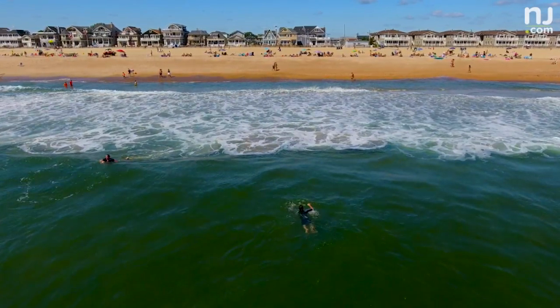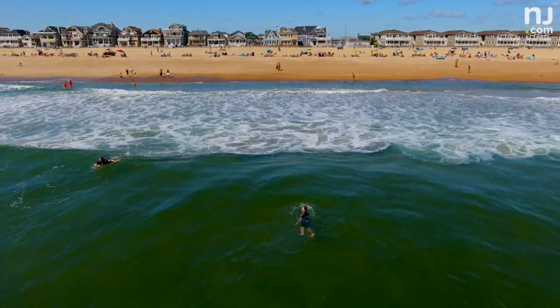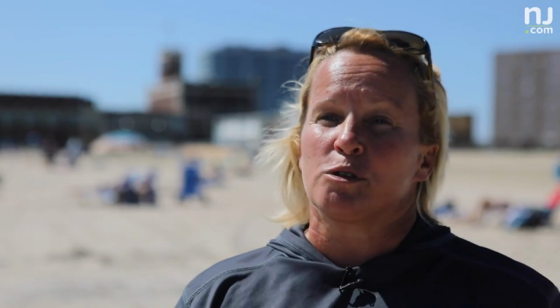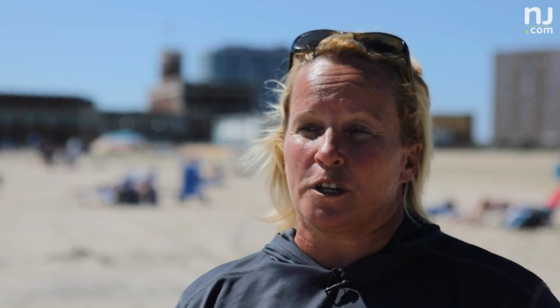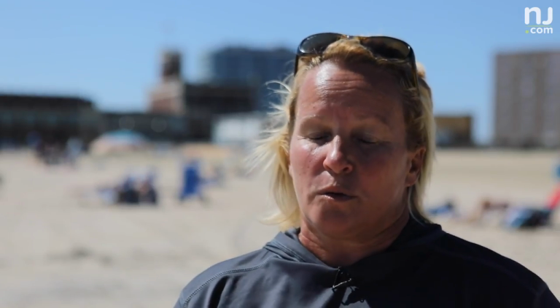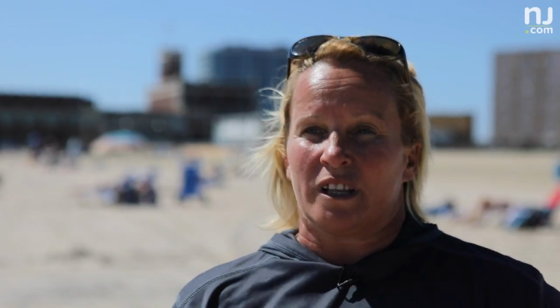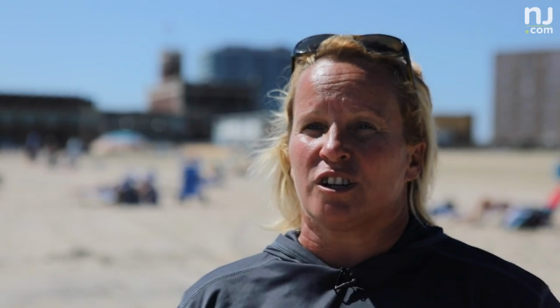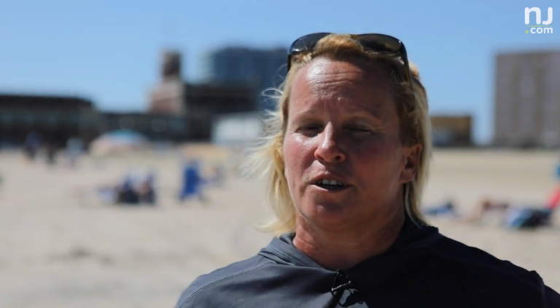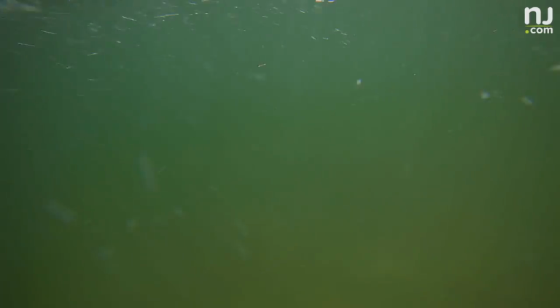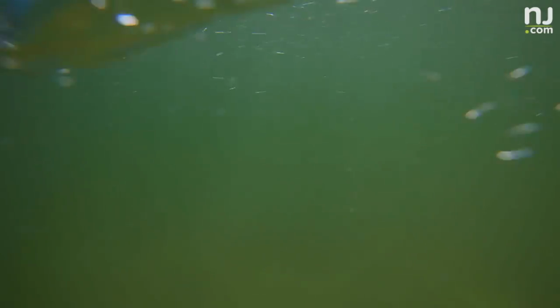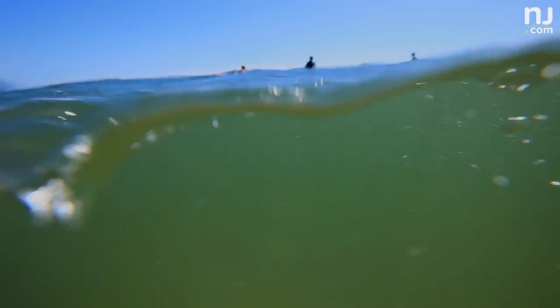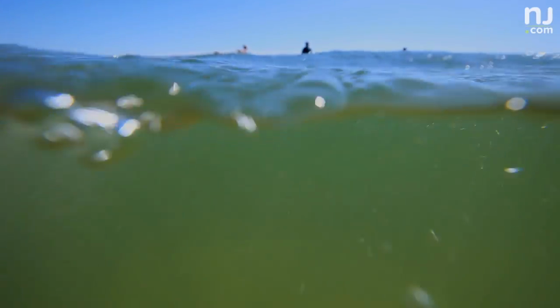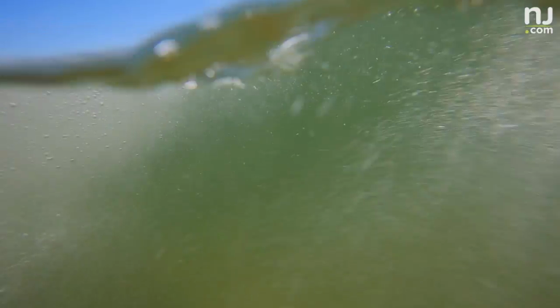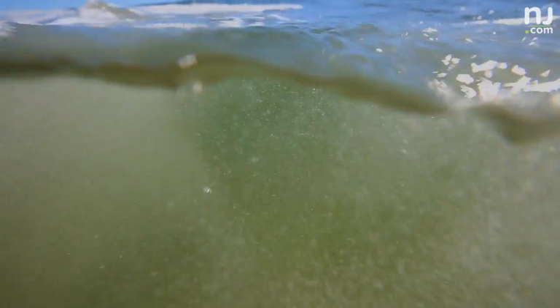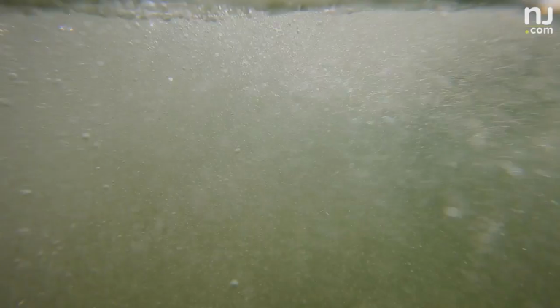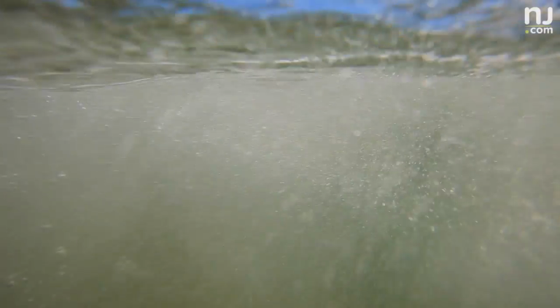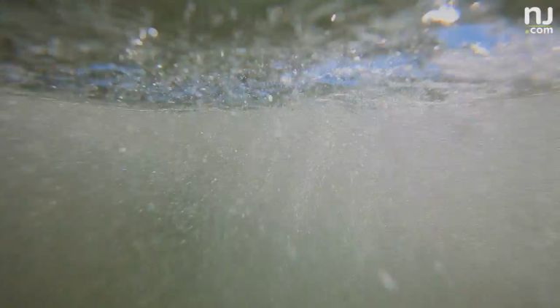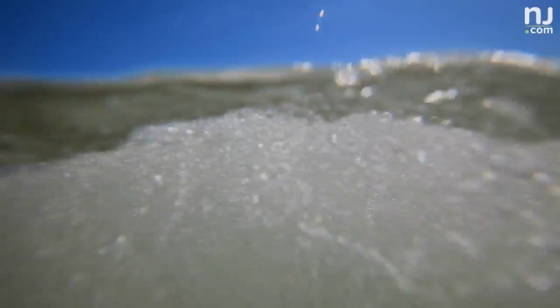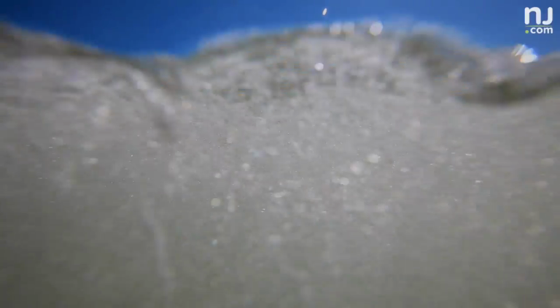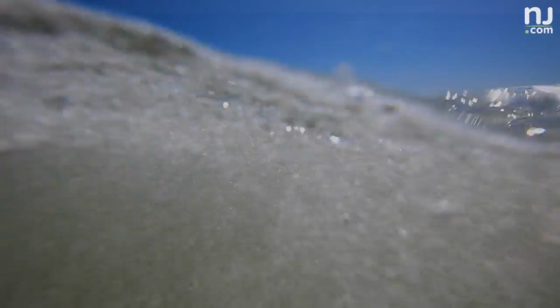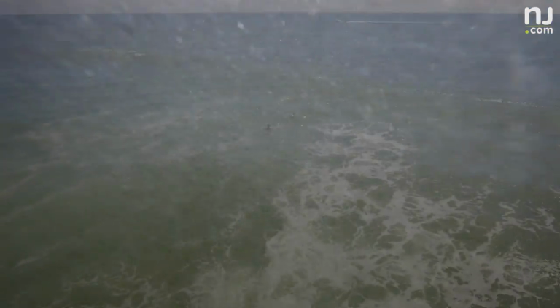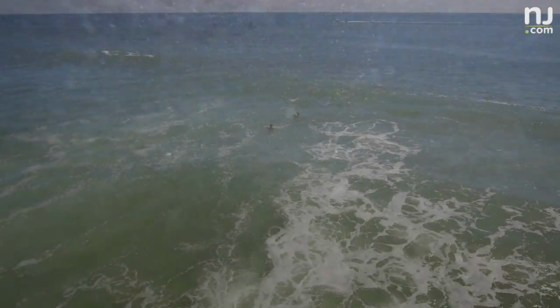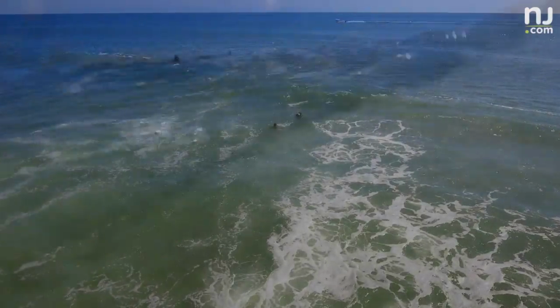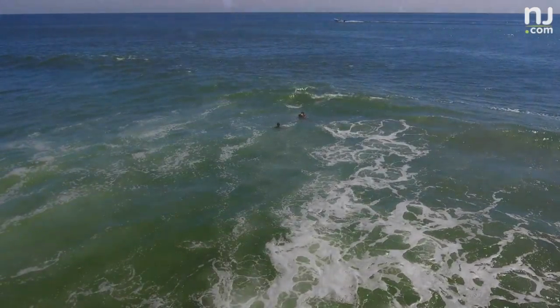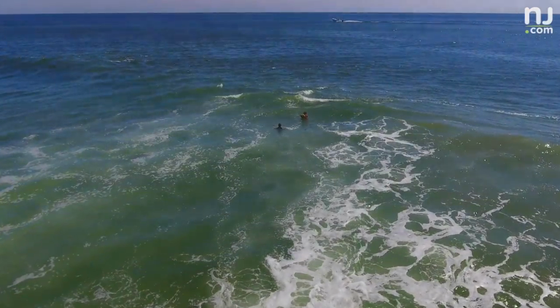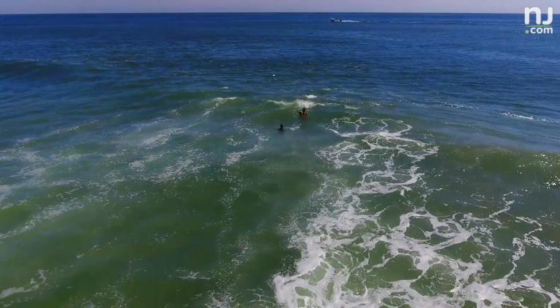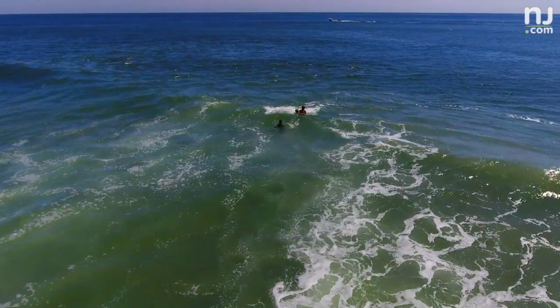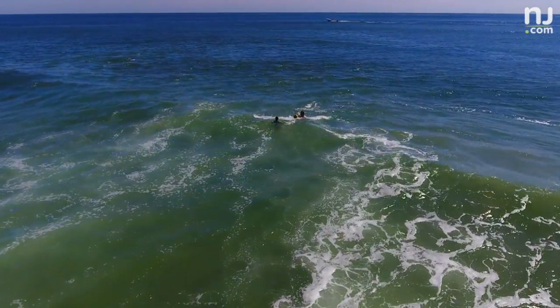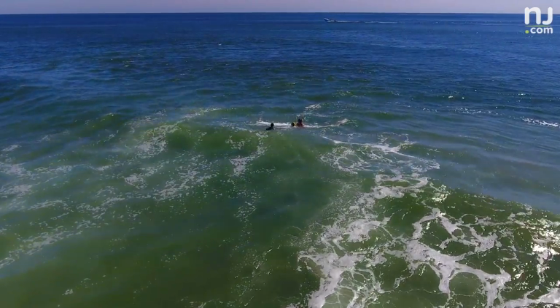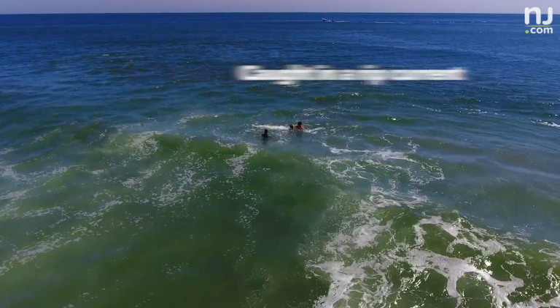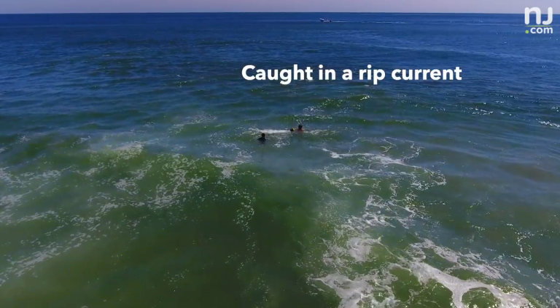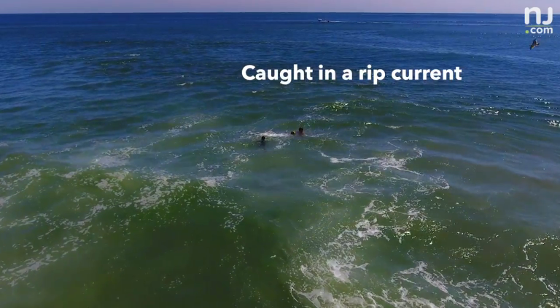Sometimes when your feet are on the ground you can actually feel the momentum — like the water sucking you out. If you're swimming and you're trying to swim, swim, swim and you're not going anywhere, you're going backwards — you're caught in a rip current.